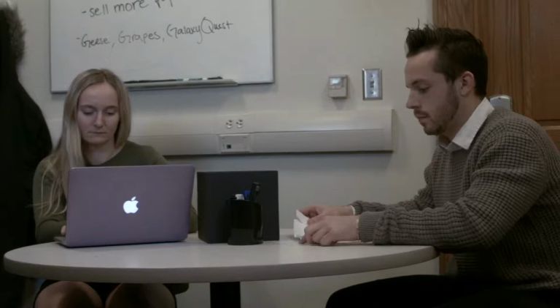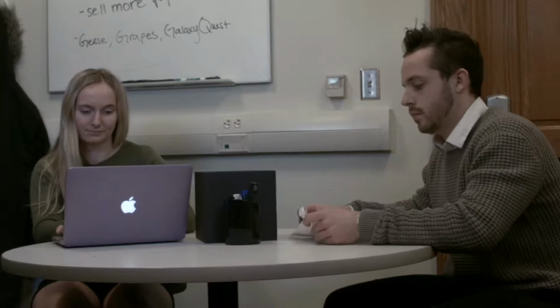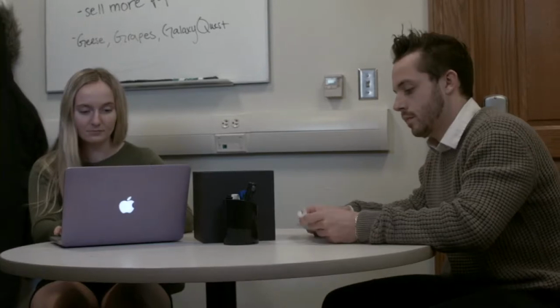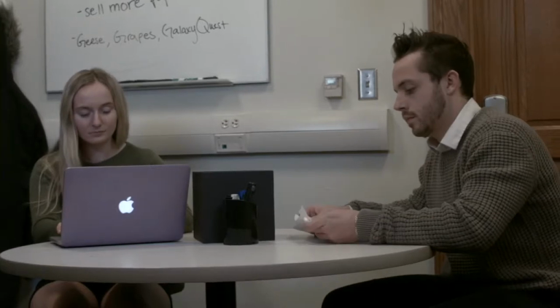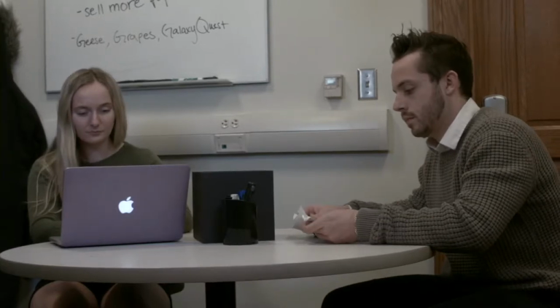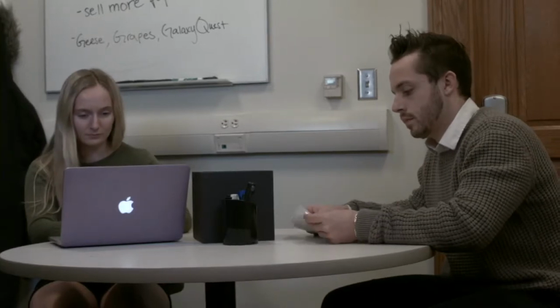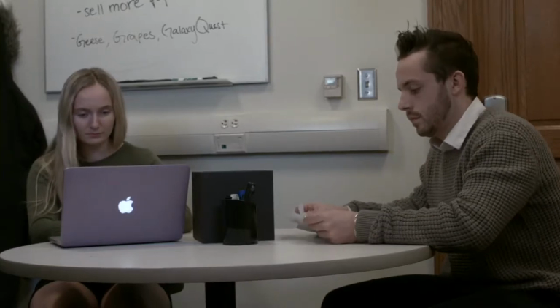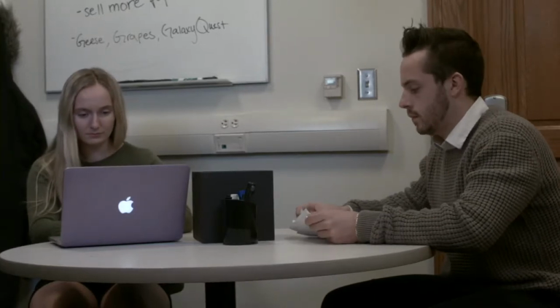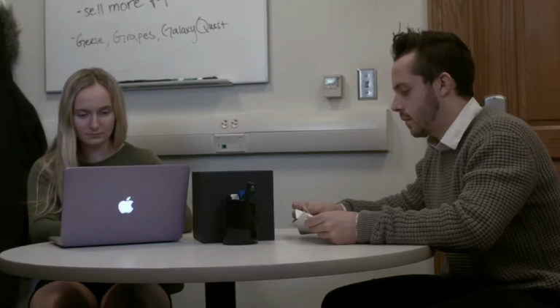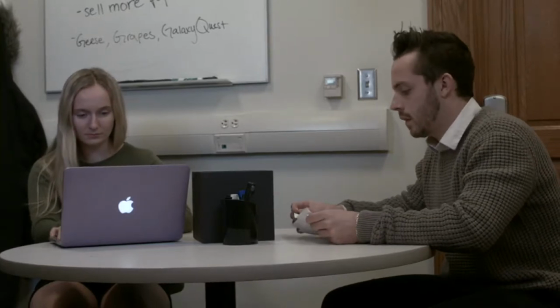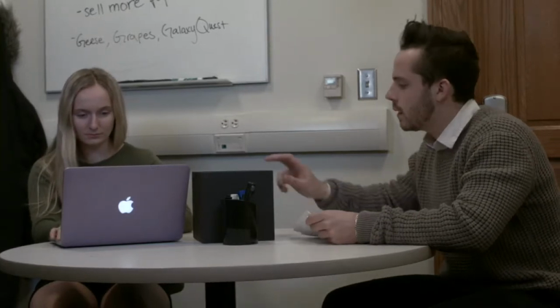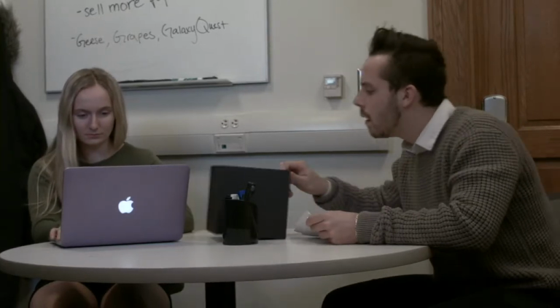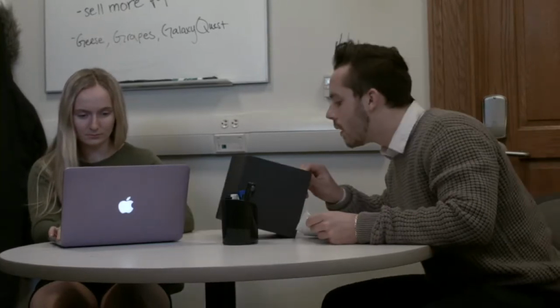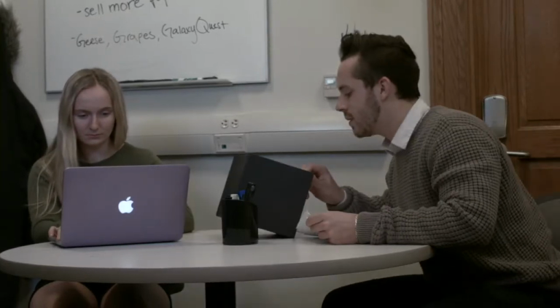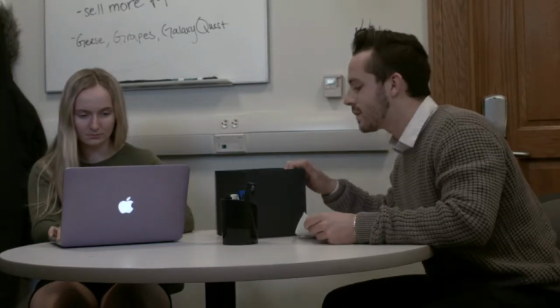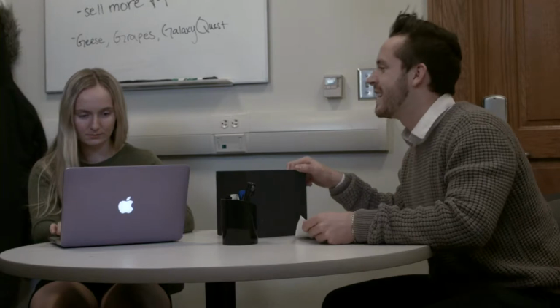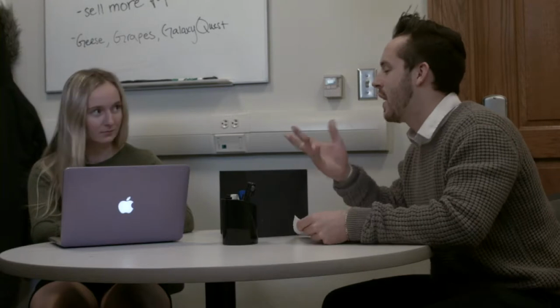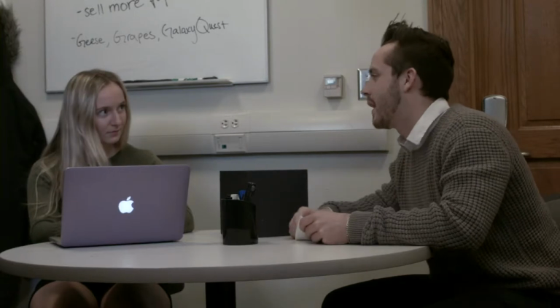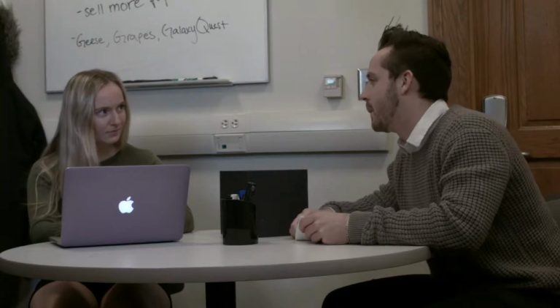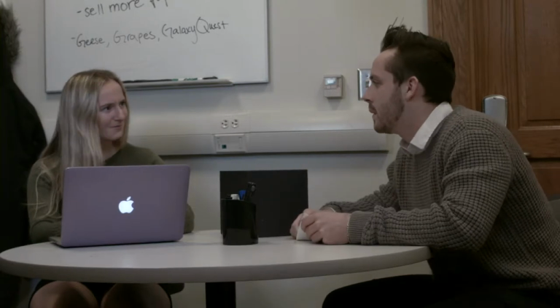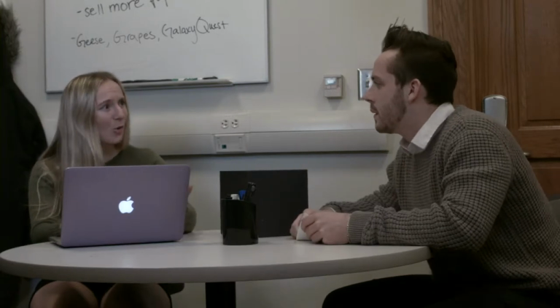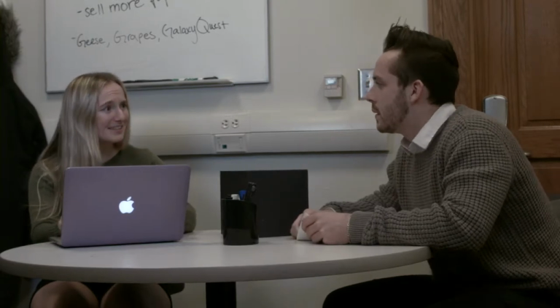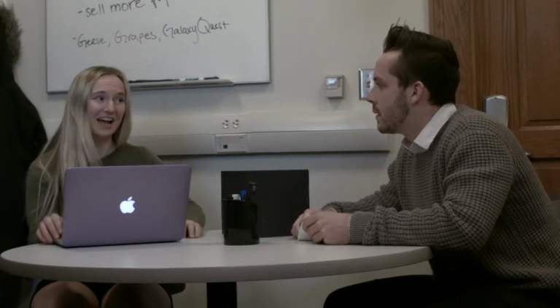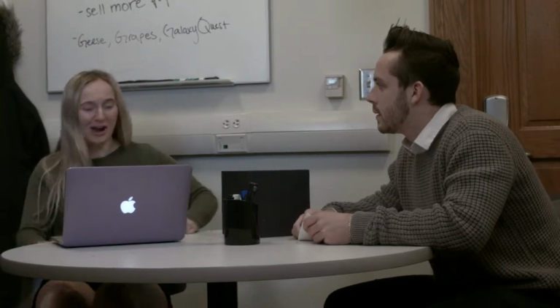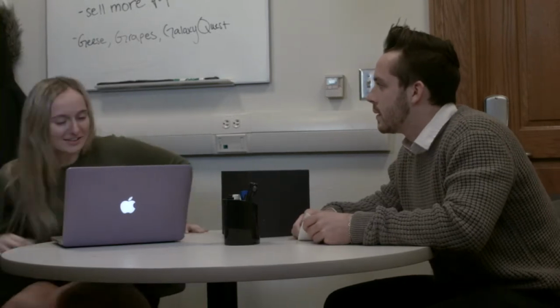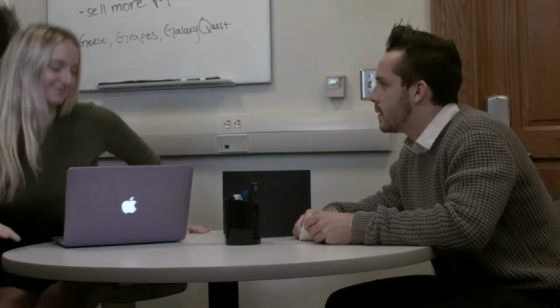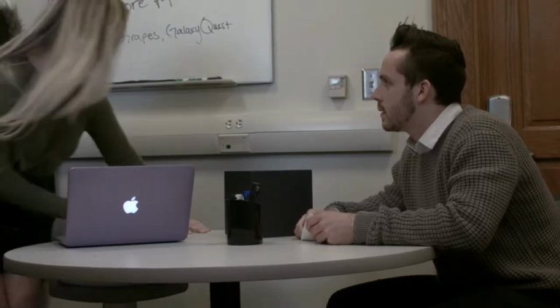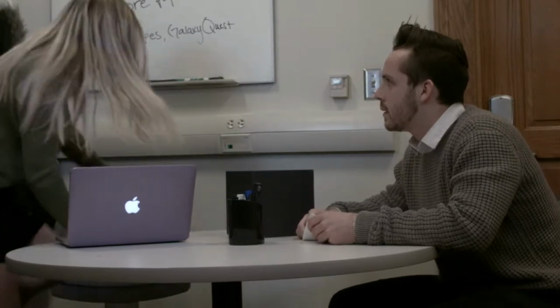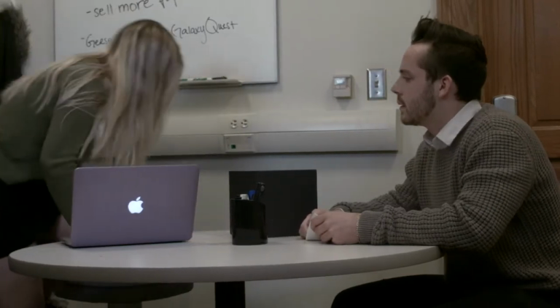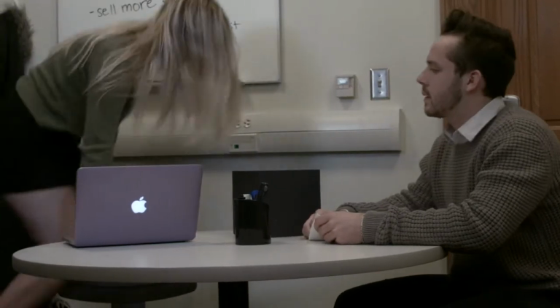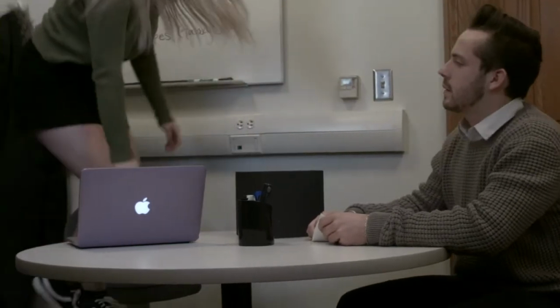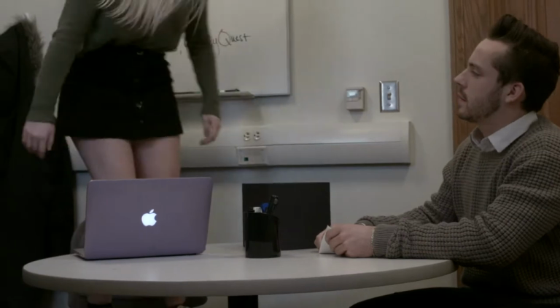Girls, do the people in your life rely on you for every little thing? Eileen, I think we're out of tape. No worries, I got you, Greg. Well, we've got the perfect solution for you.